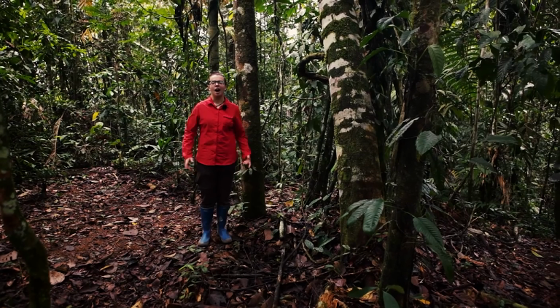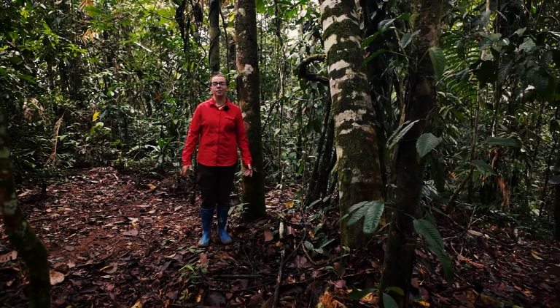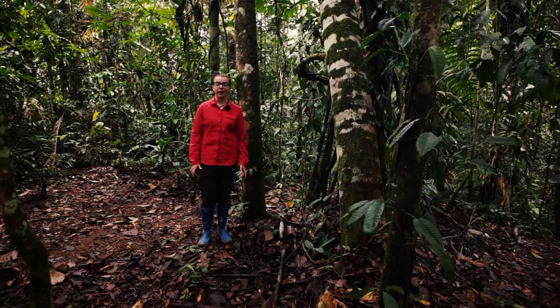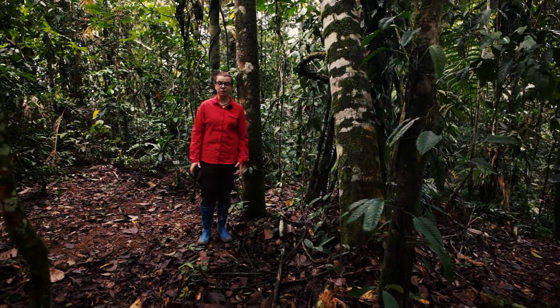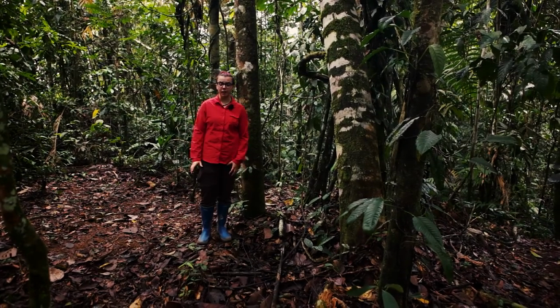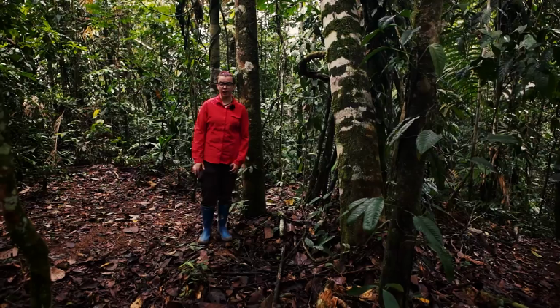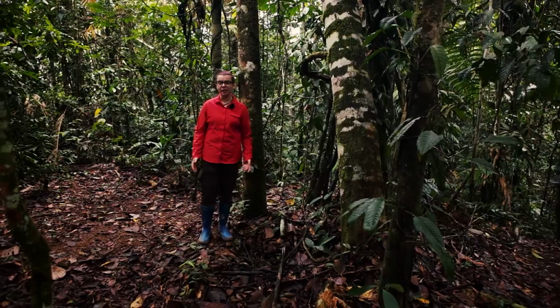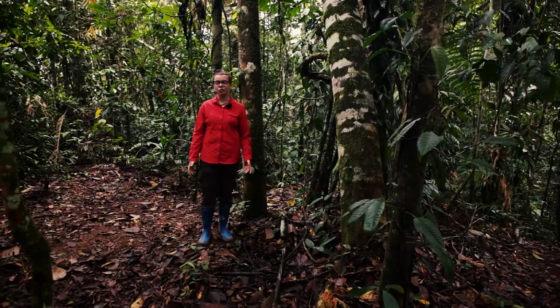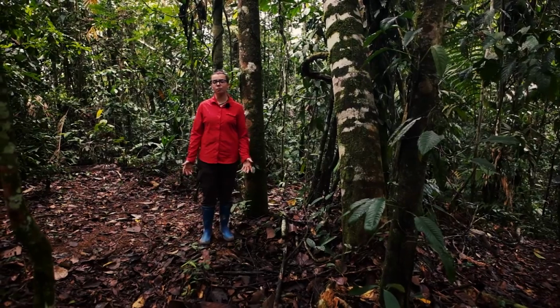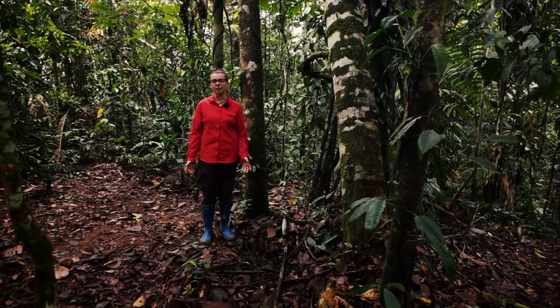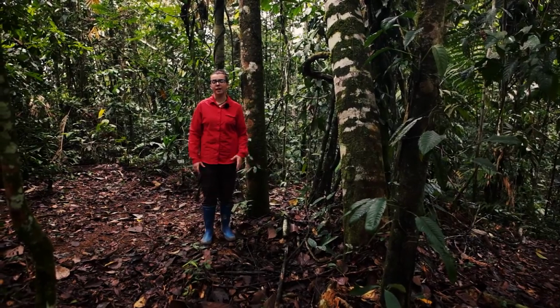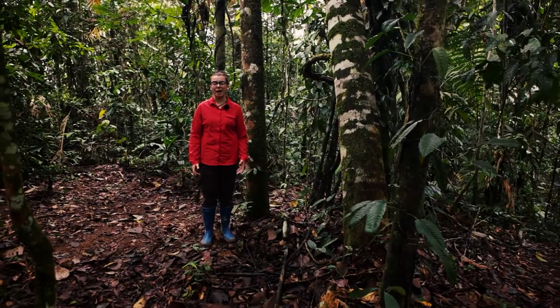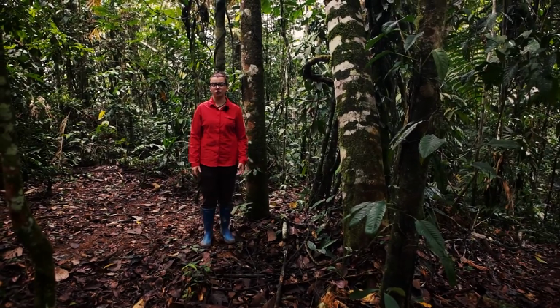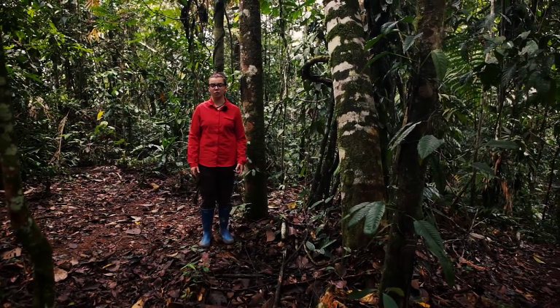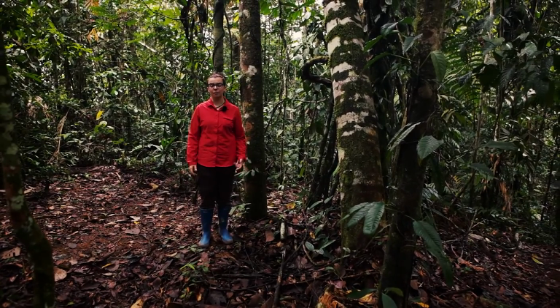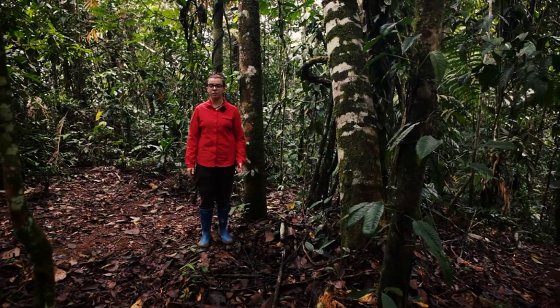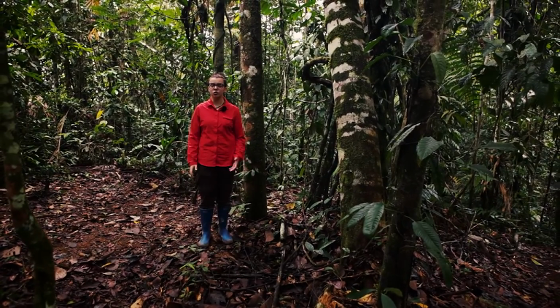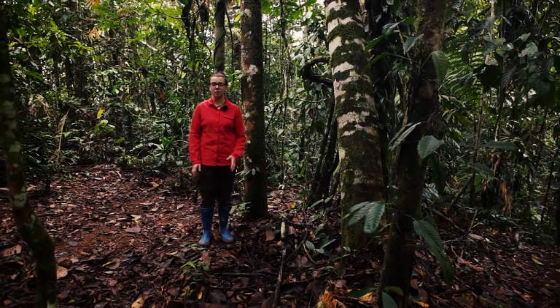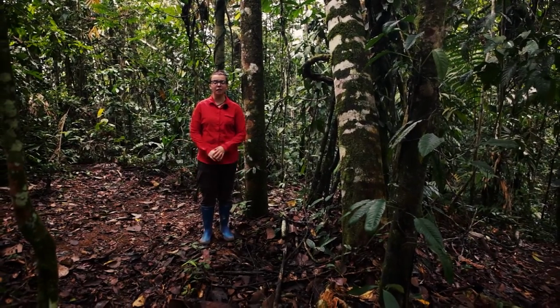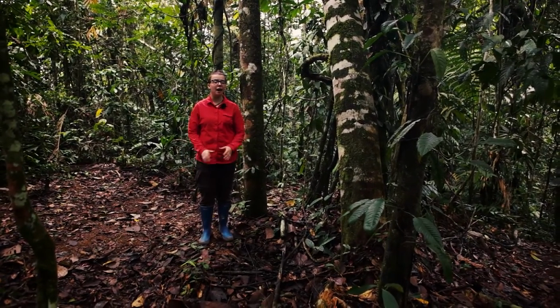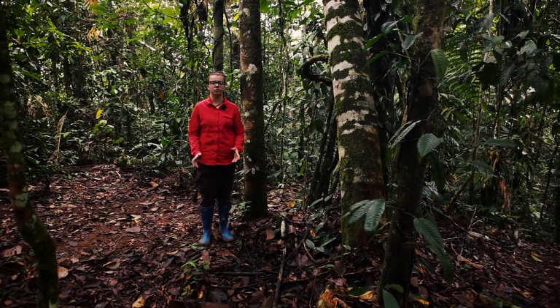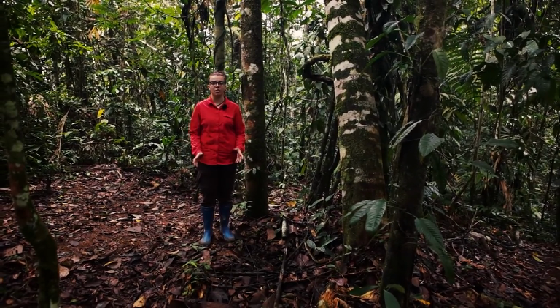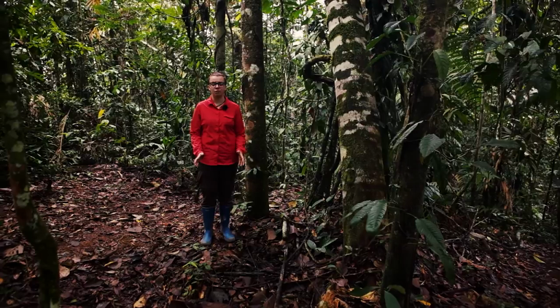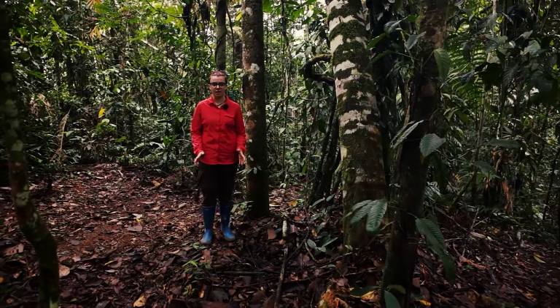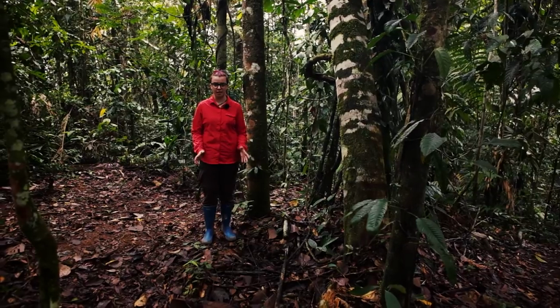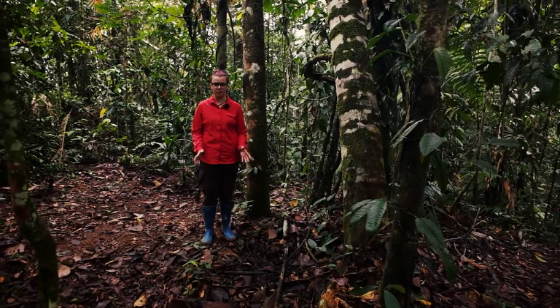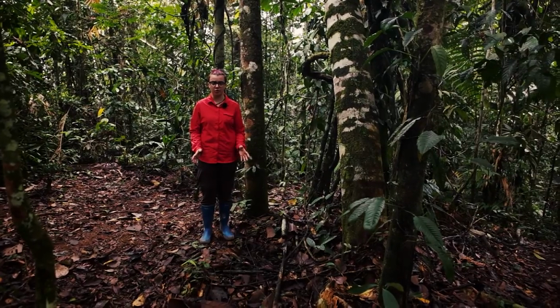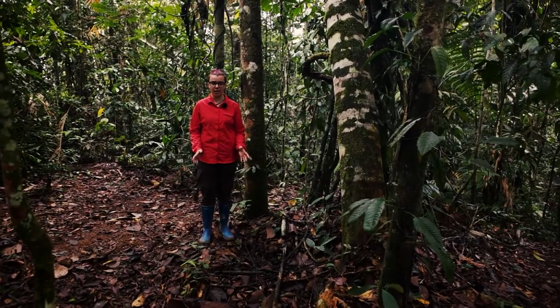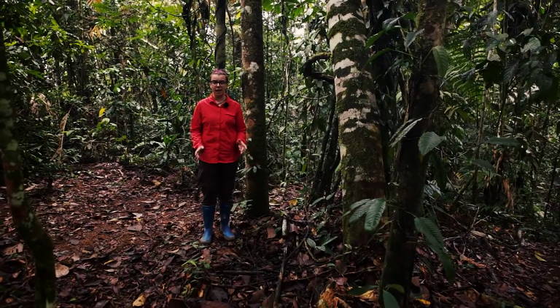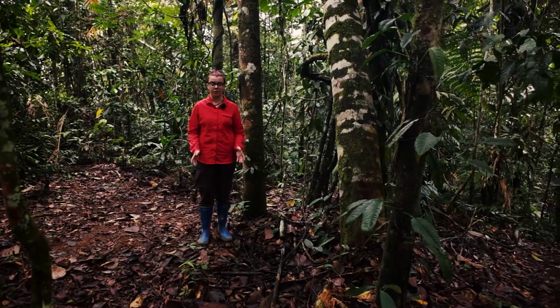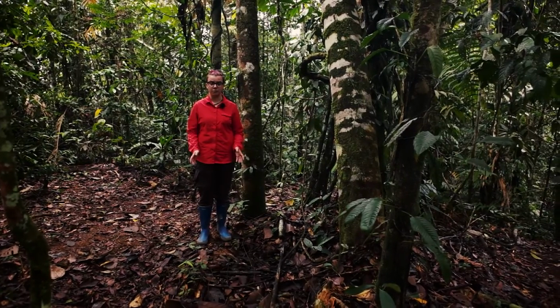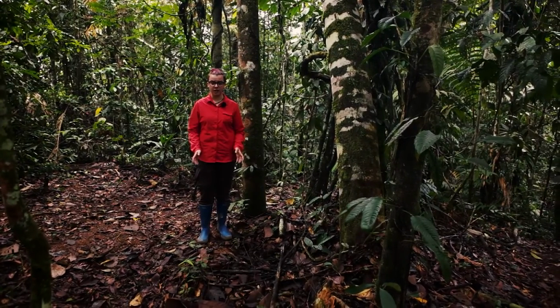Hi, my name is Jess Bard. I'm here in southern Peru in the Amazon jungle, and I'm here to talk to you about the thousands of types of insects that inhabit the jungle here and how to keep you safe.